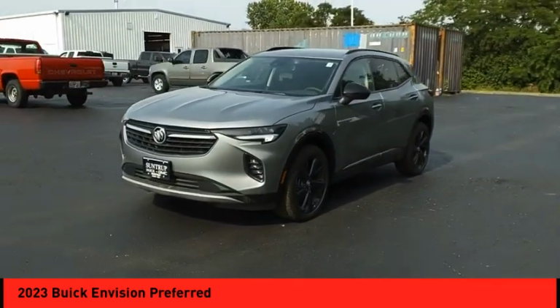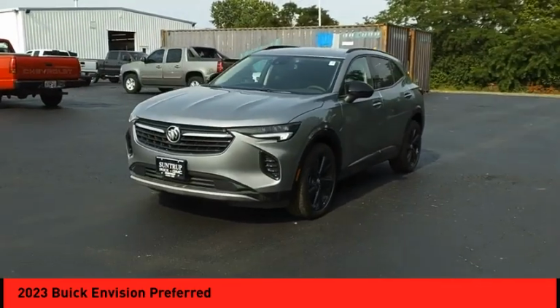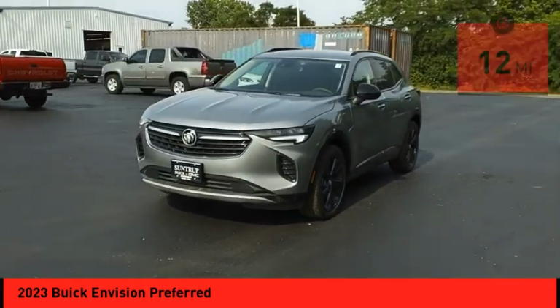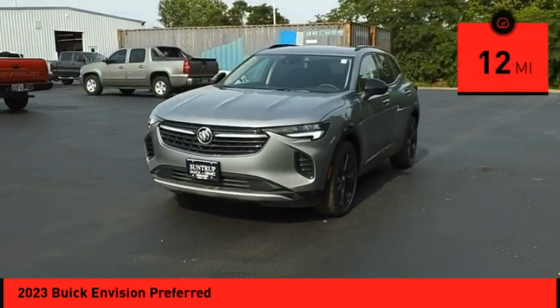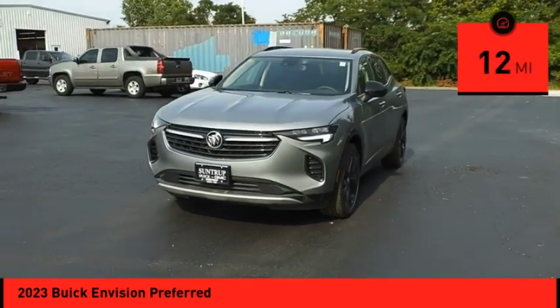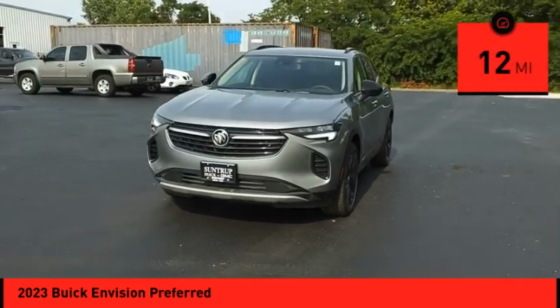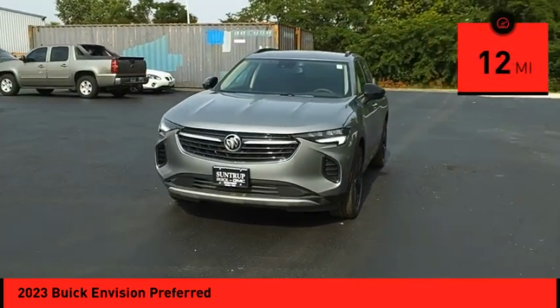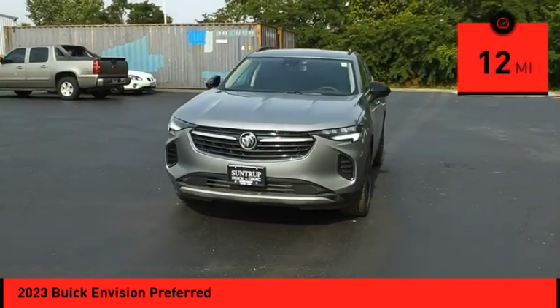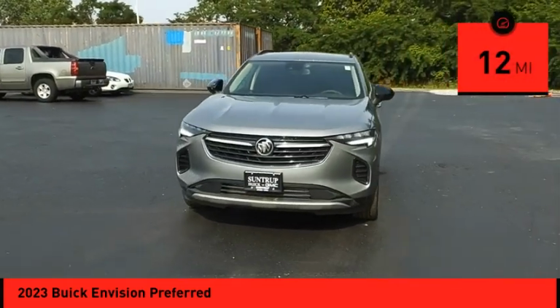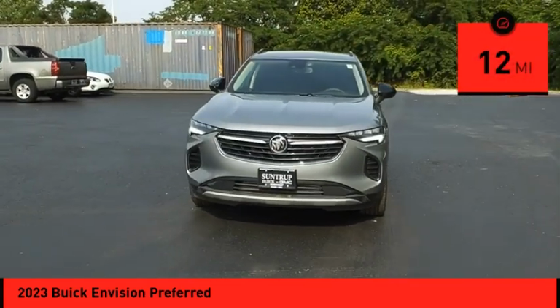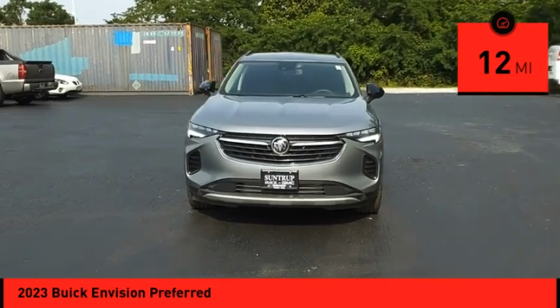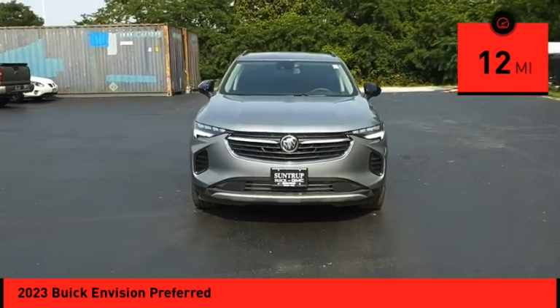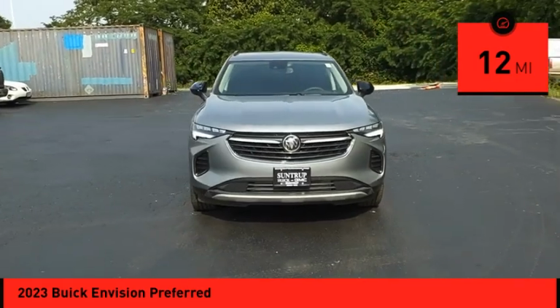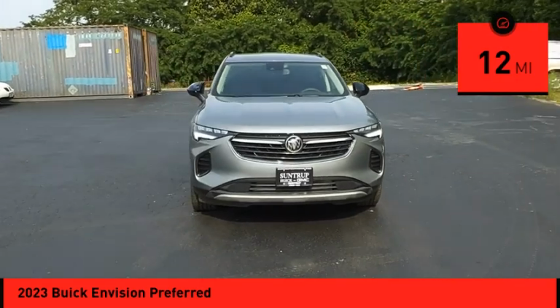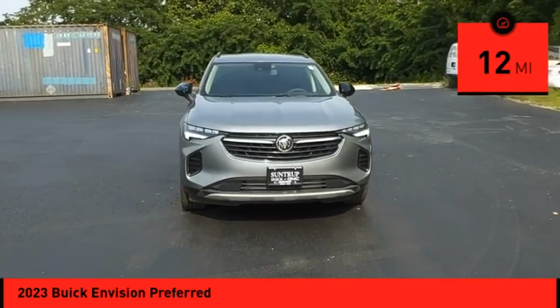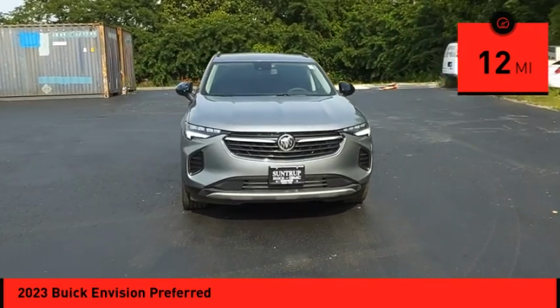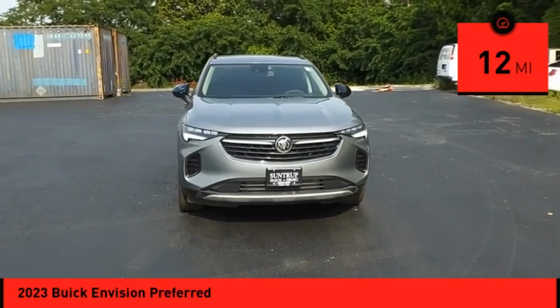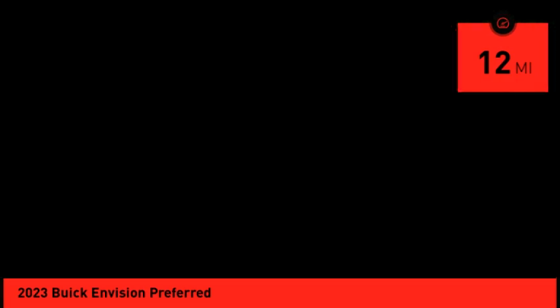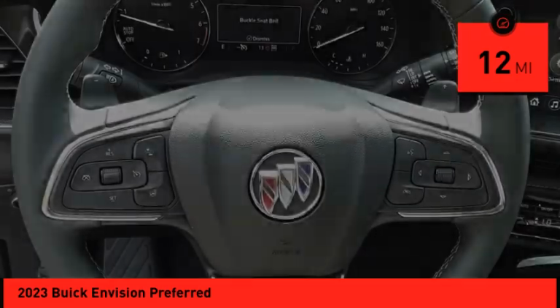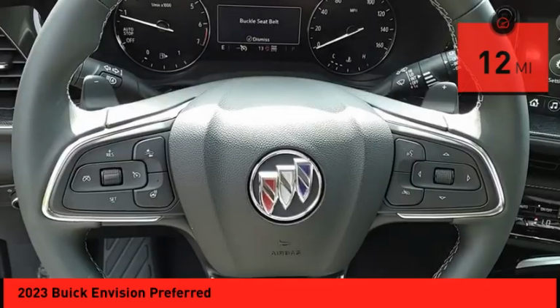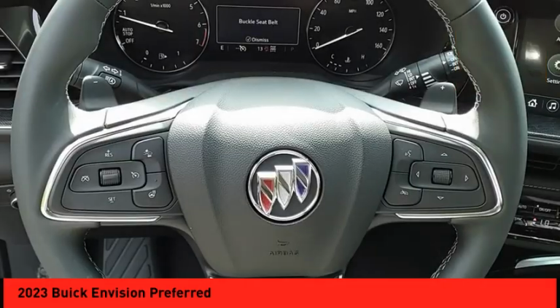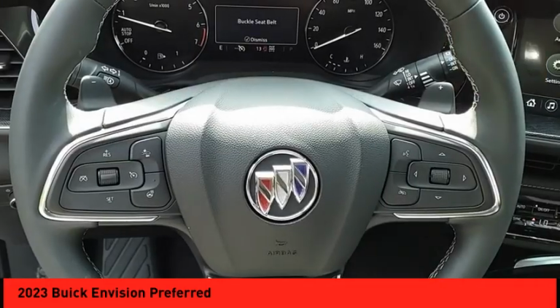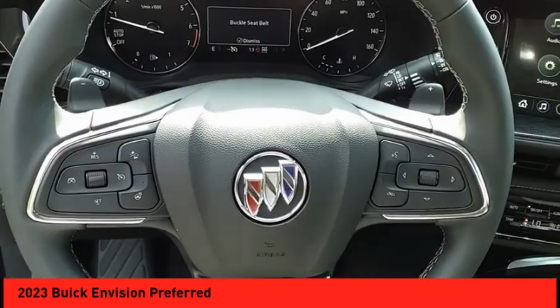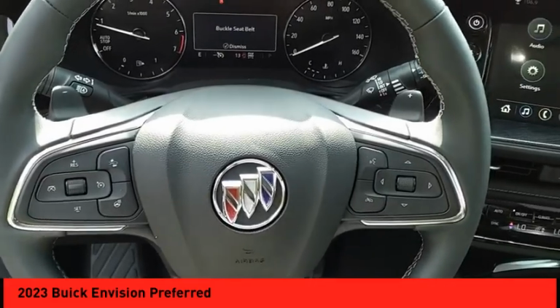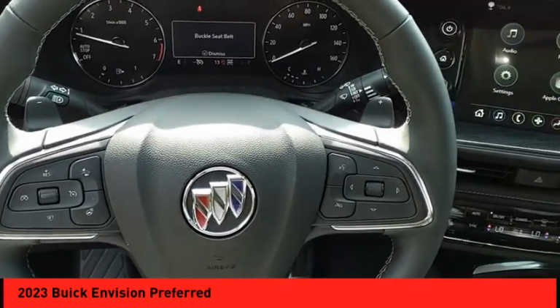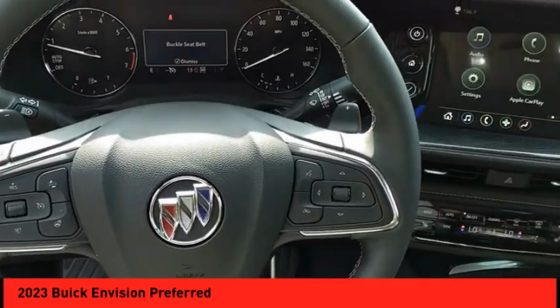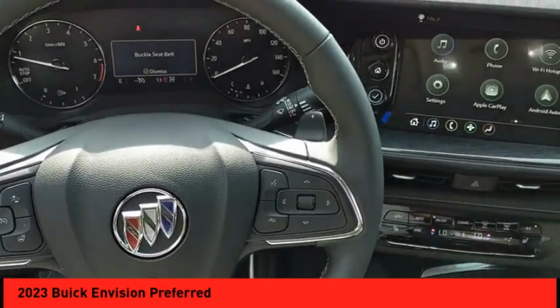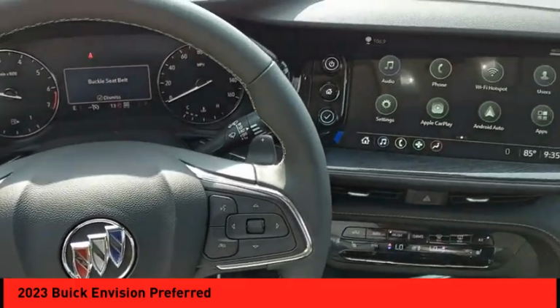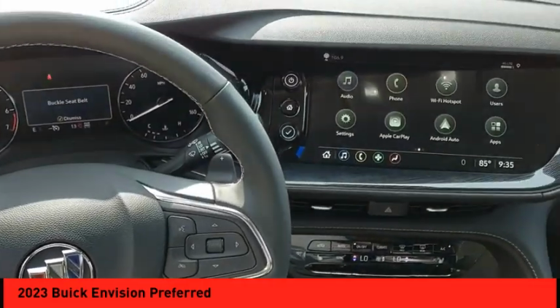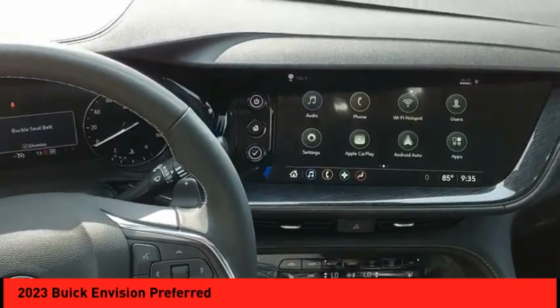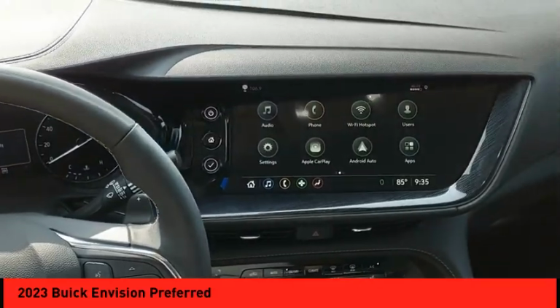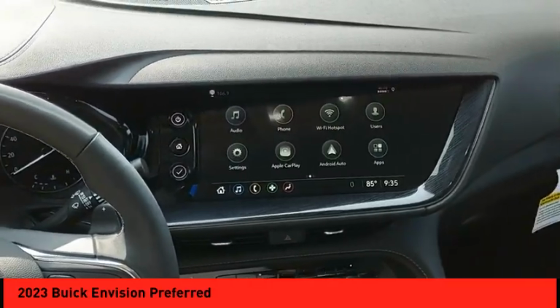This vehicle has less than 100 miles. Searching for a dependable vehicle that looks great too? You've found it — so stop in today.